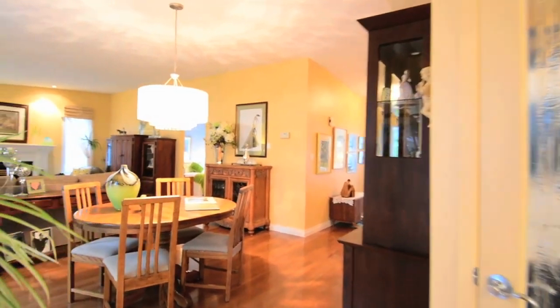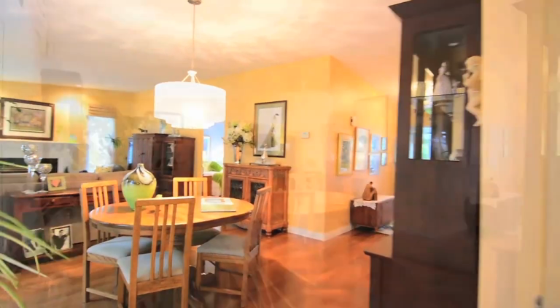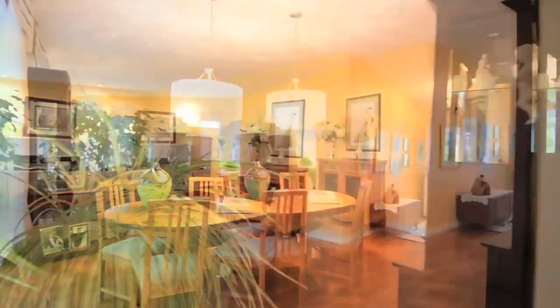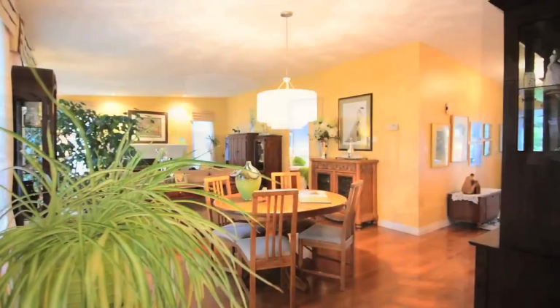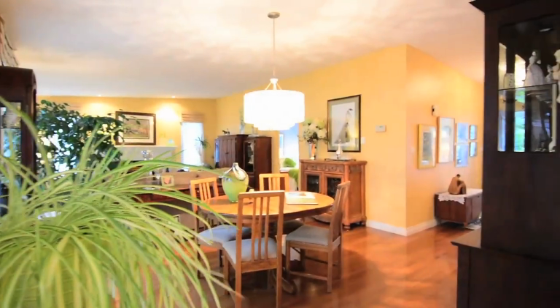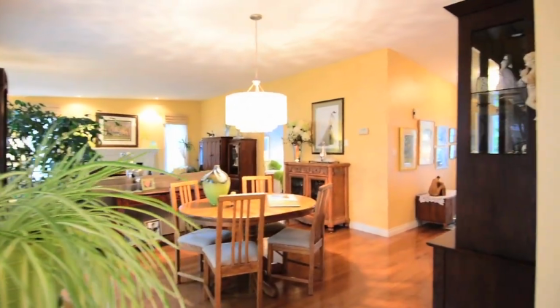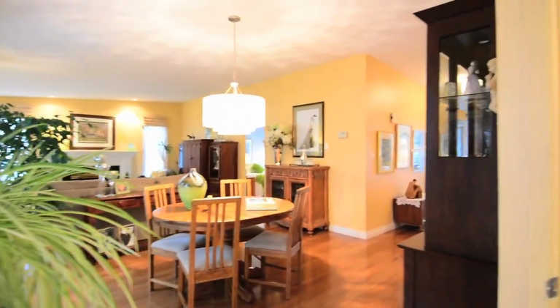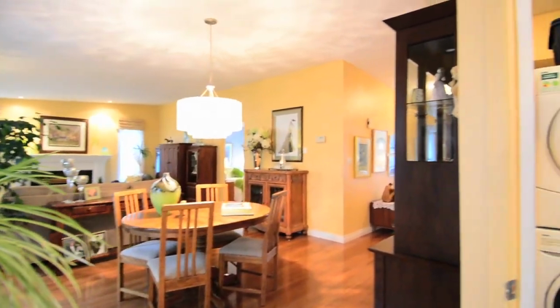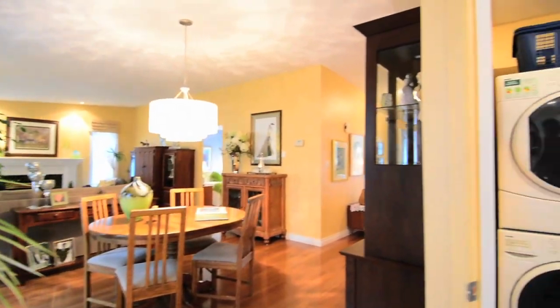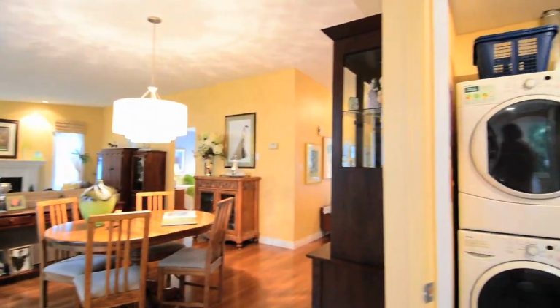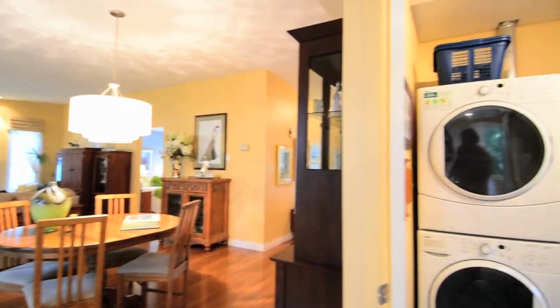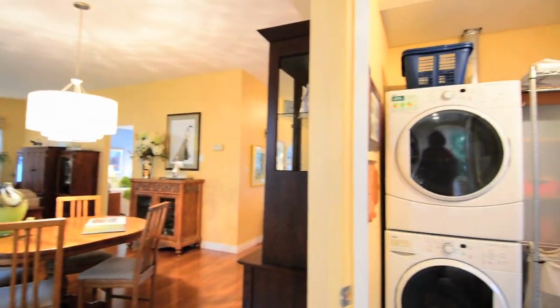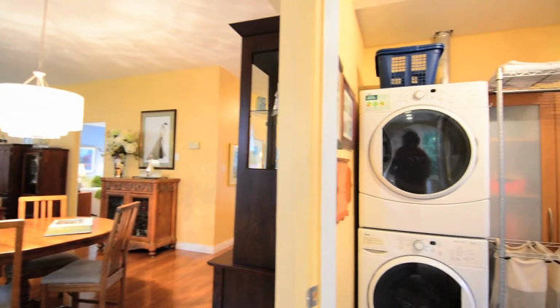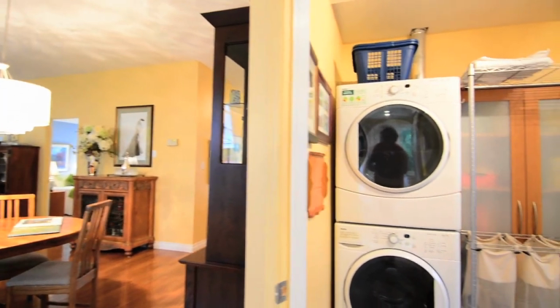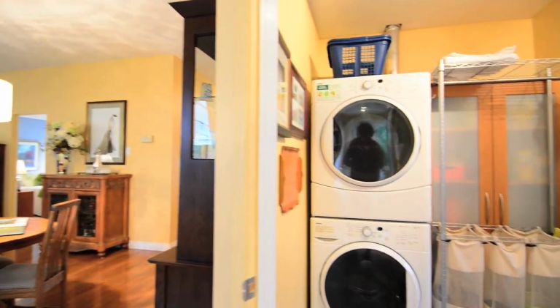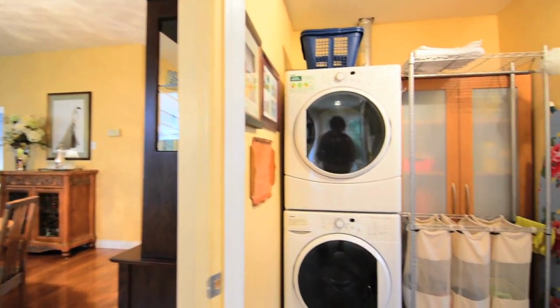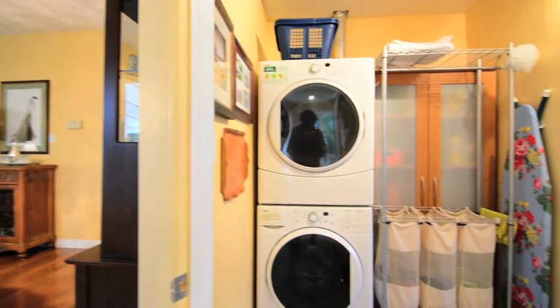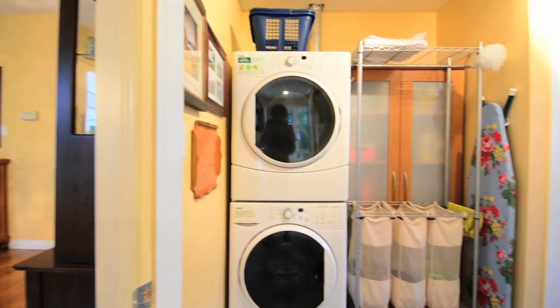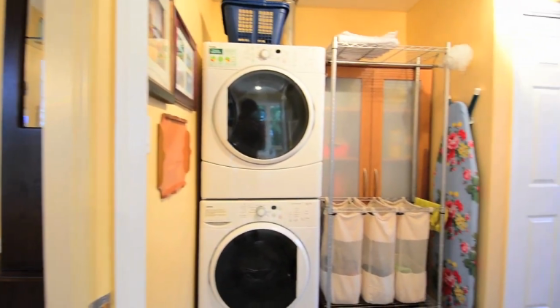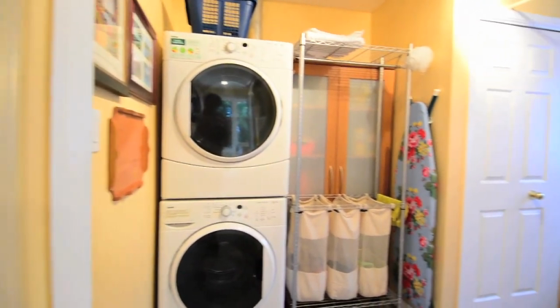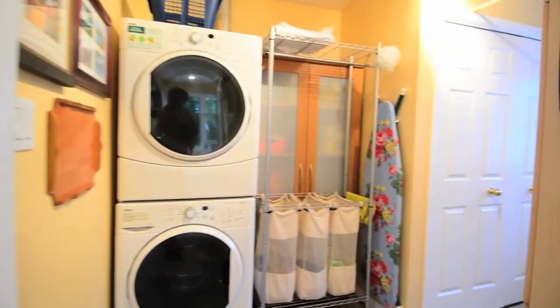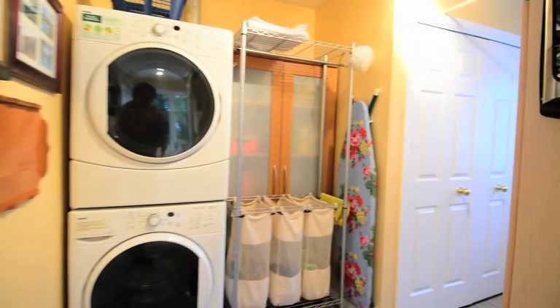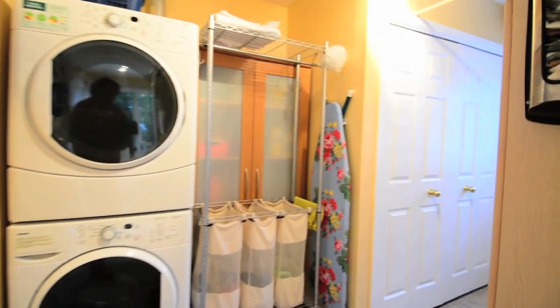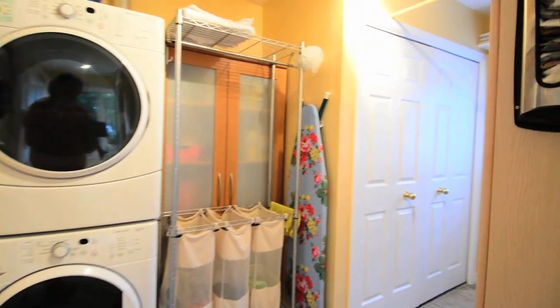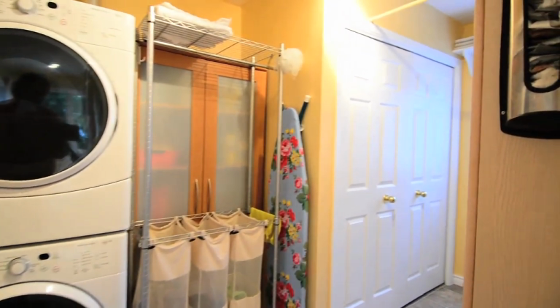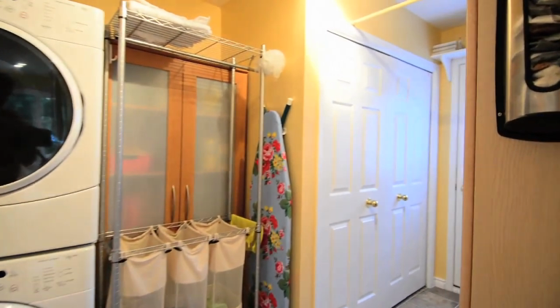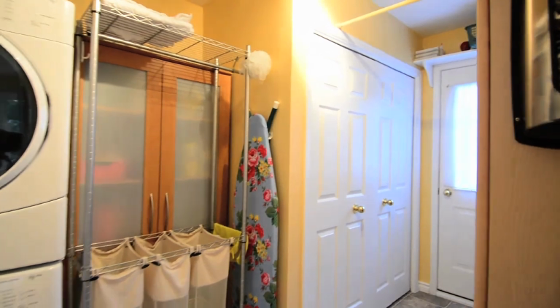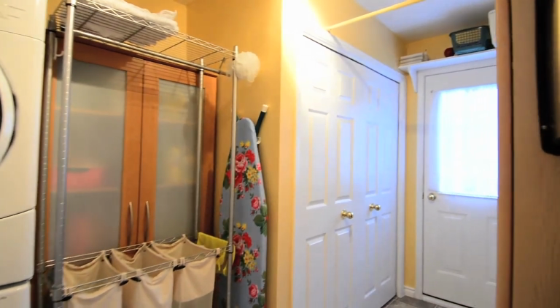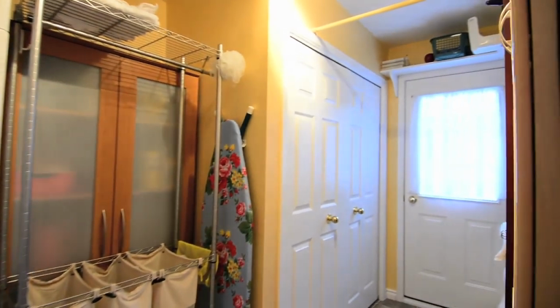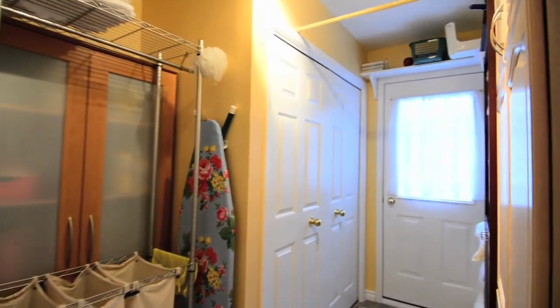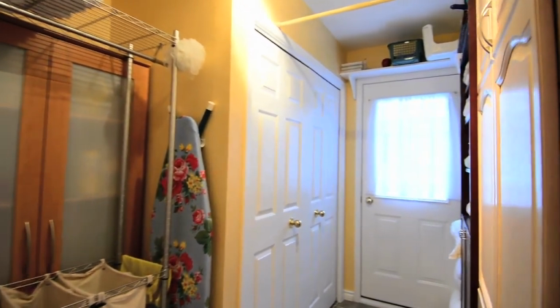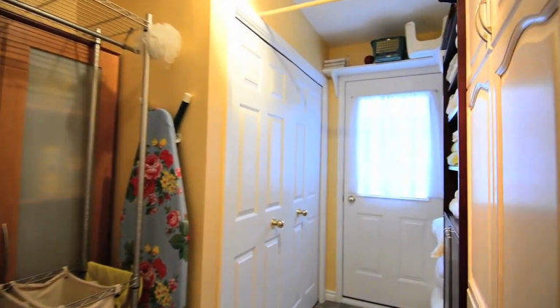Through a glass door off the kitchen lies the laundry room, which is complete with top-of-the-line stackable washer and dryer, plentiful shelving, closet and storage space, as well as side door access to the outside.